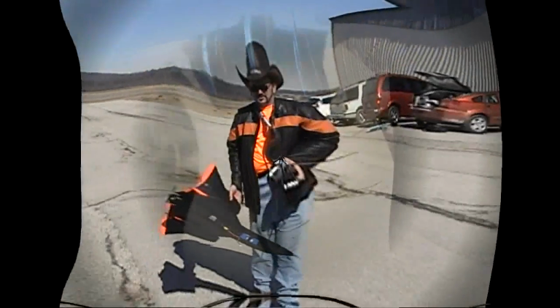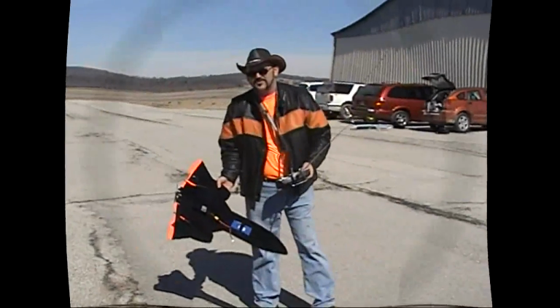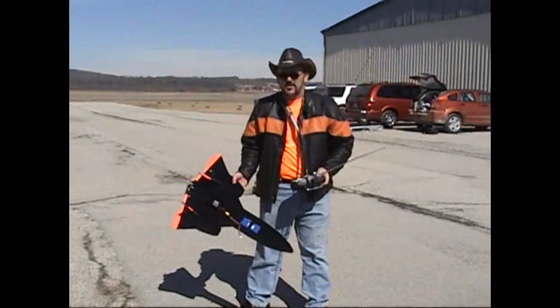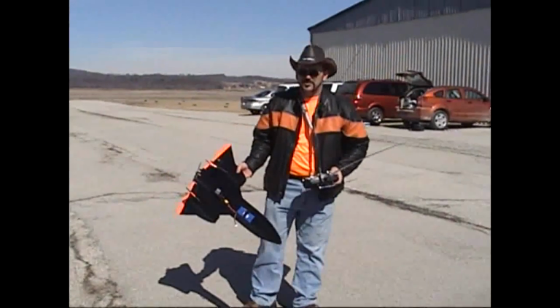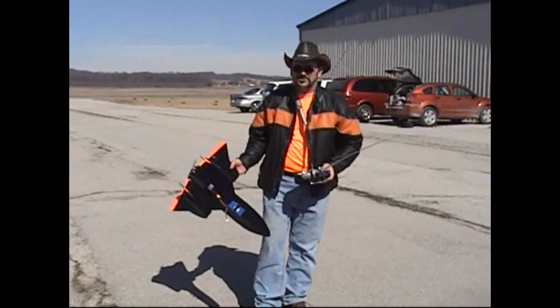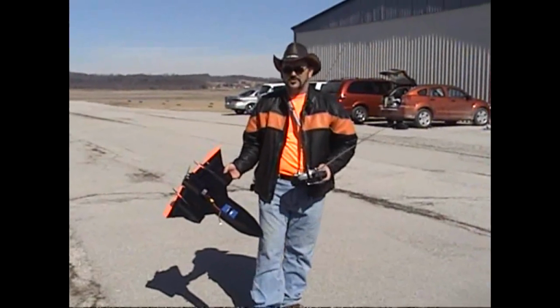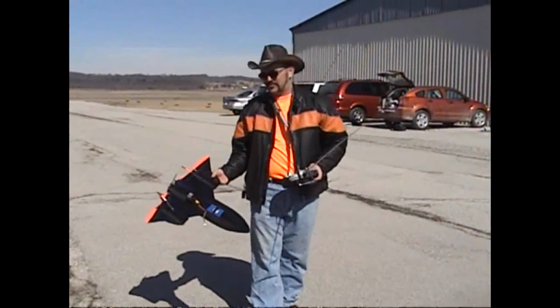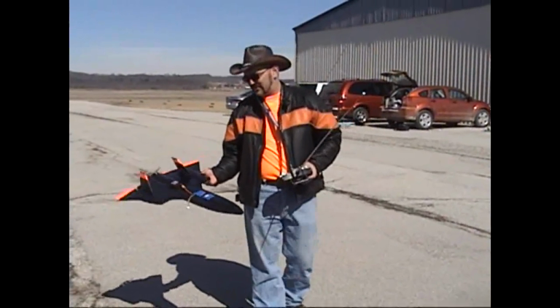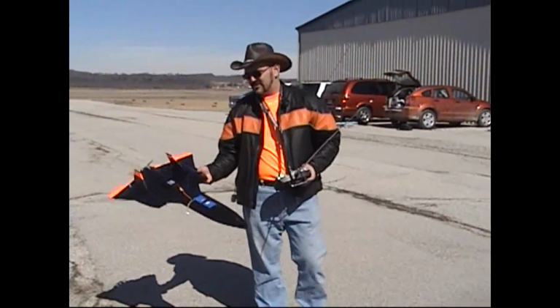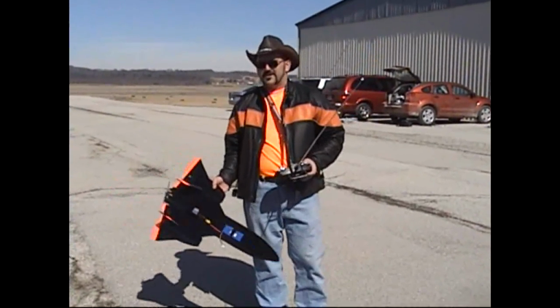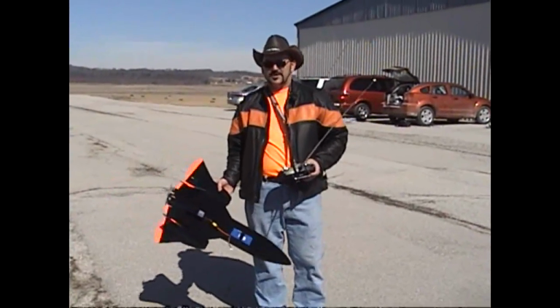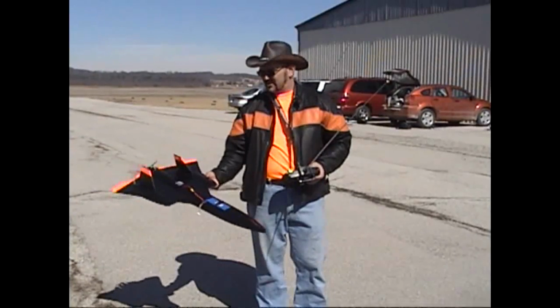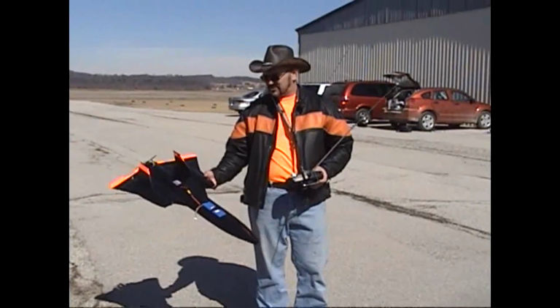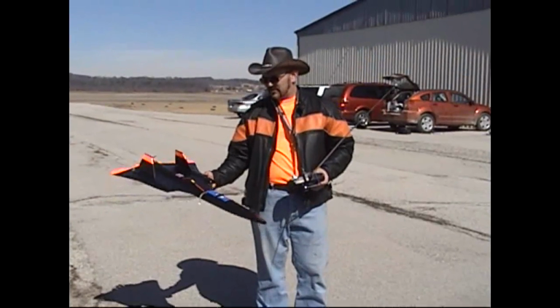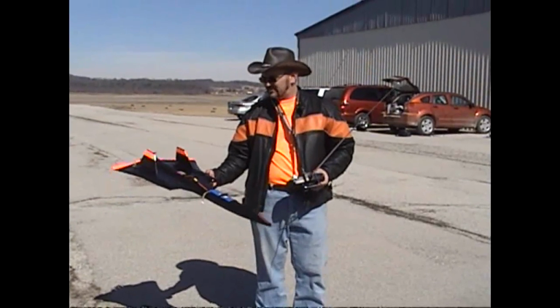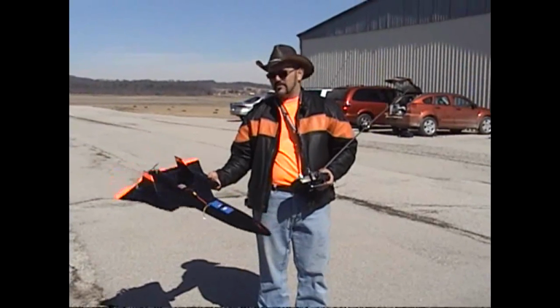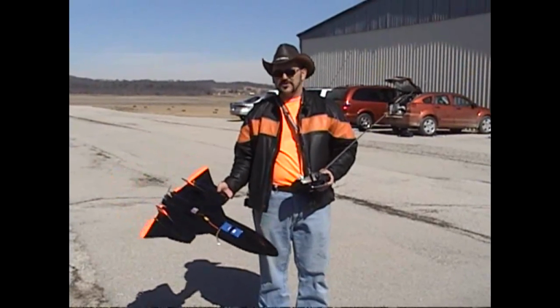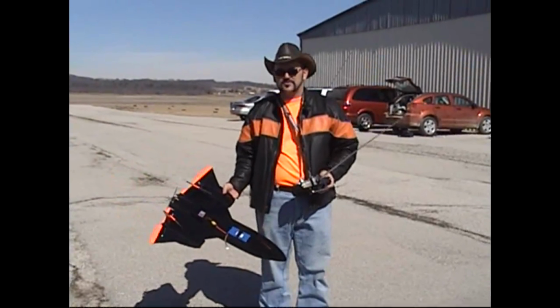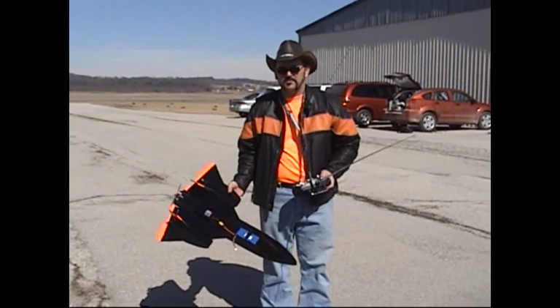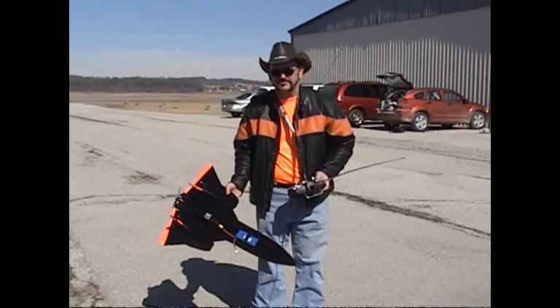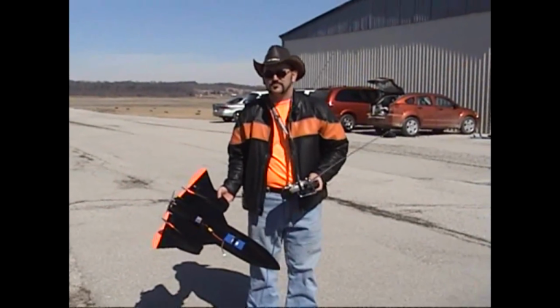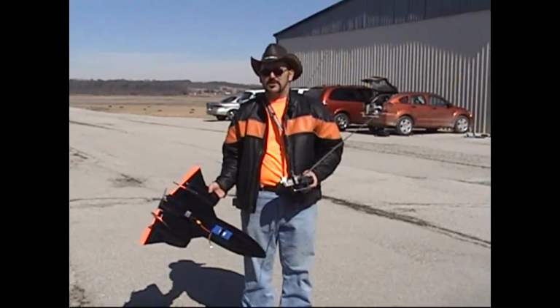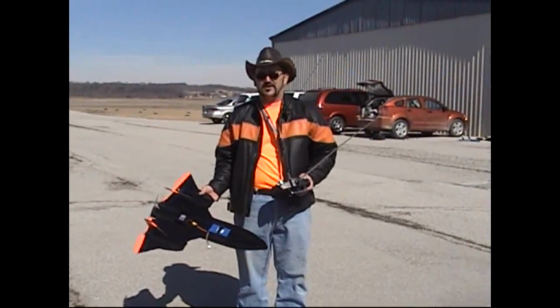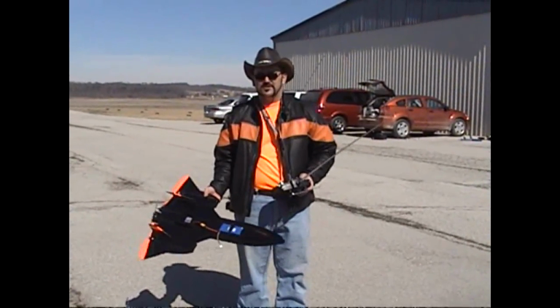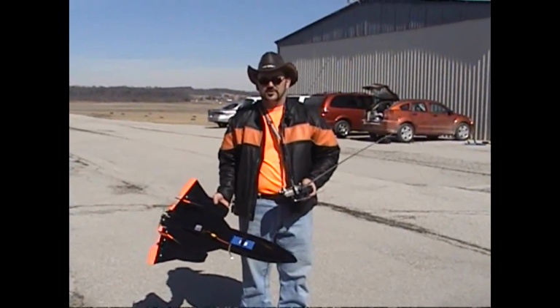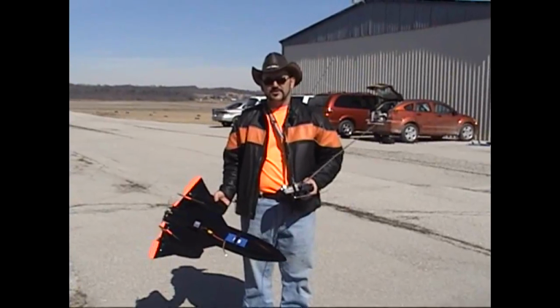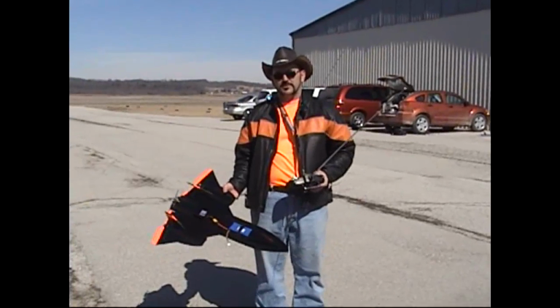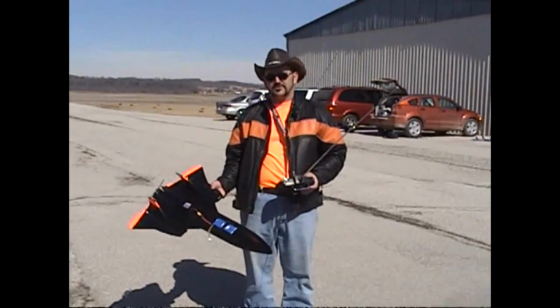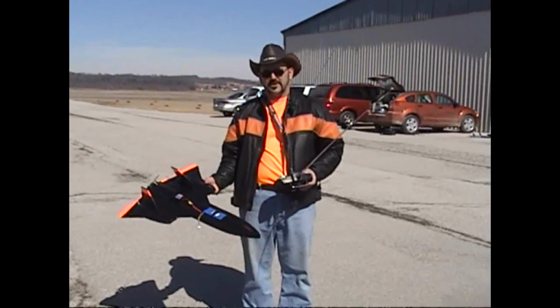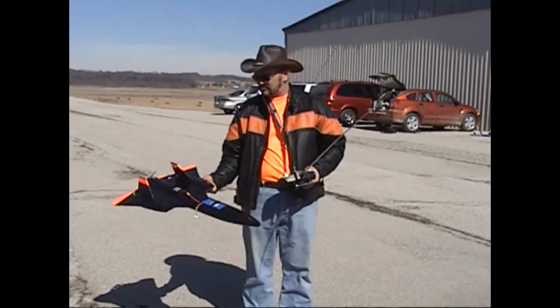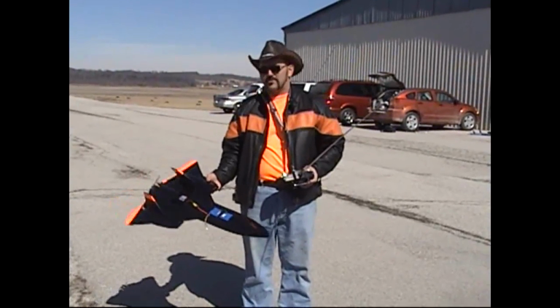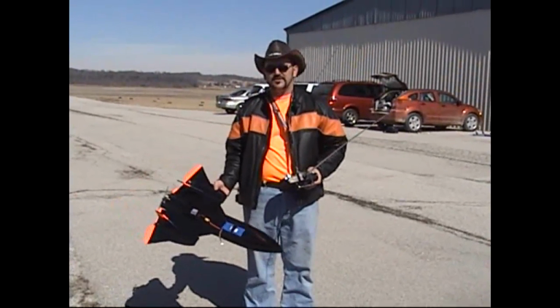John here from Bloody Mix Squad of the RC Foam Fighters. Got my SR-71 out. I've been working on this one for about a month now — a little bit here, a little bit there — trying to get it where I wanted it.